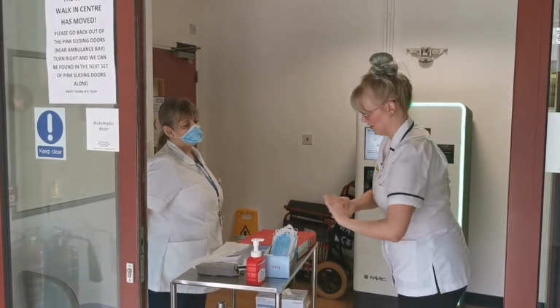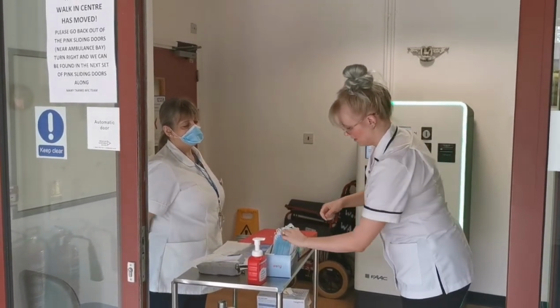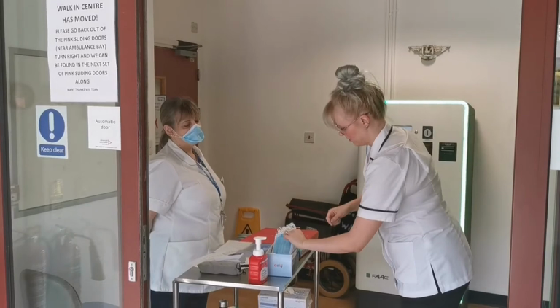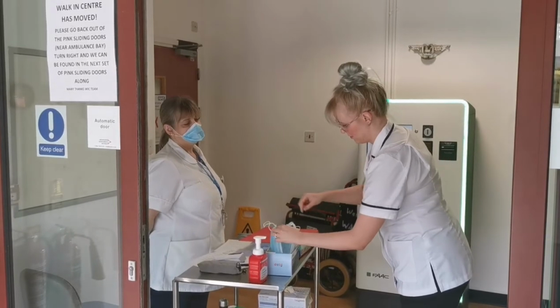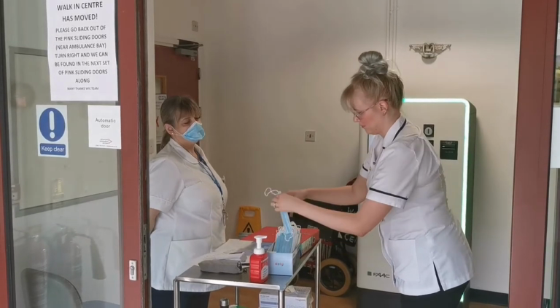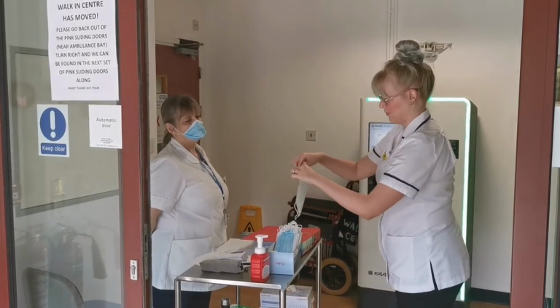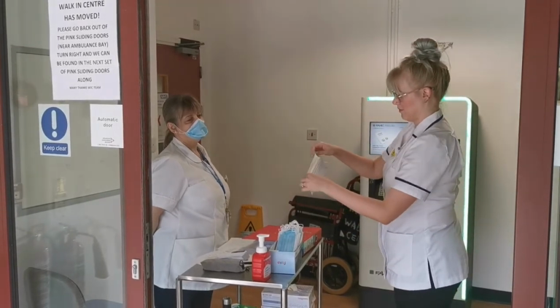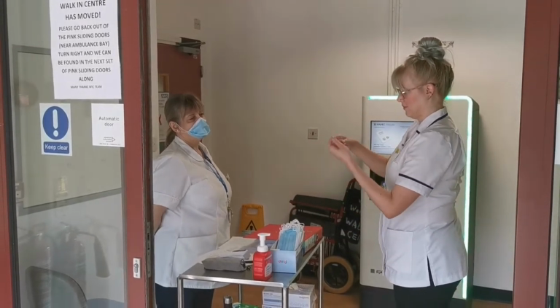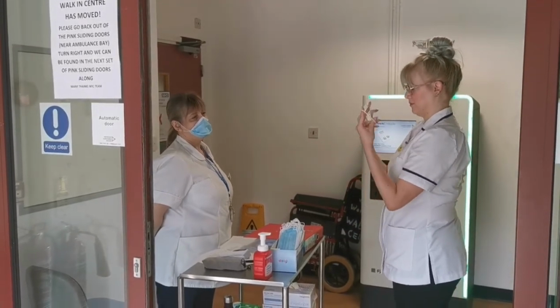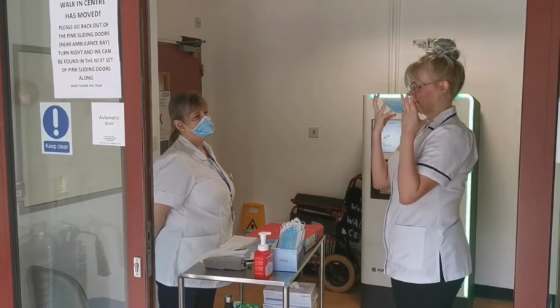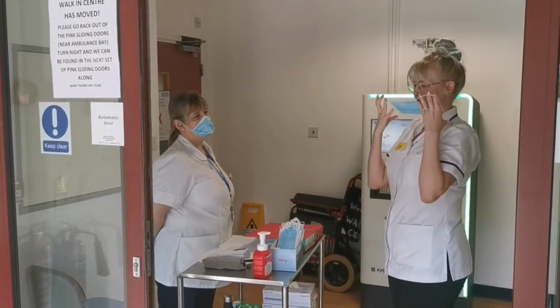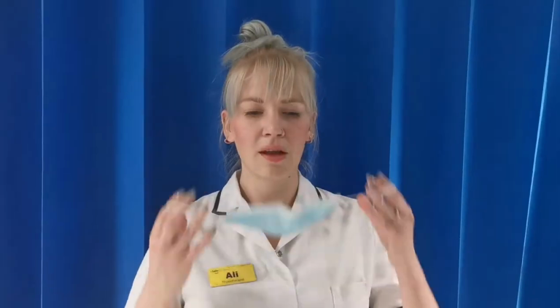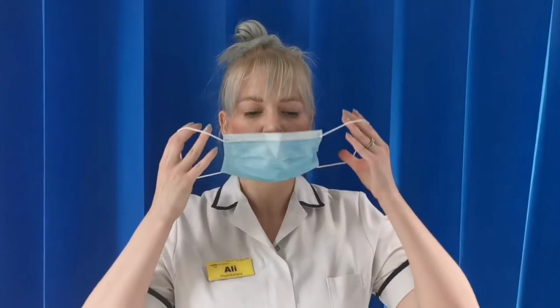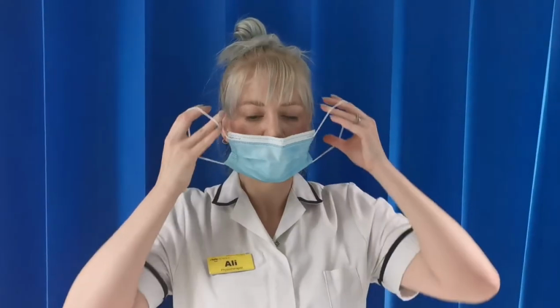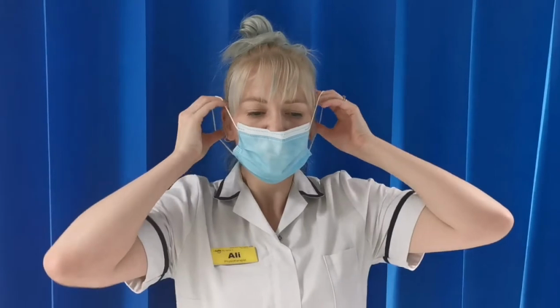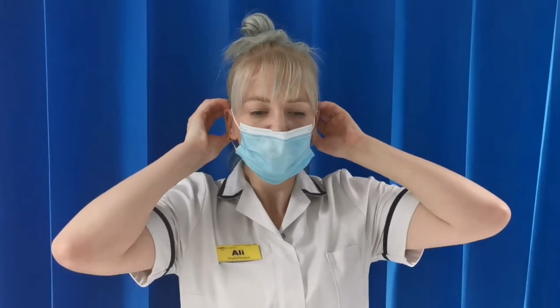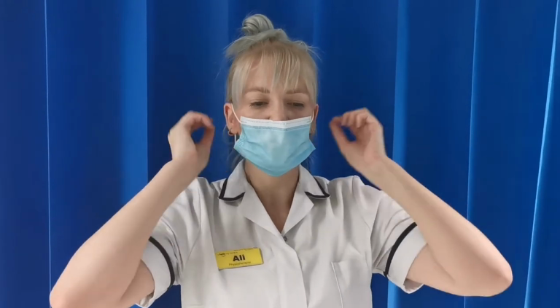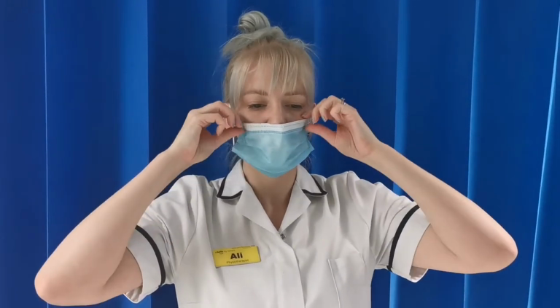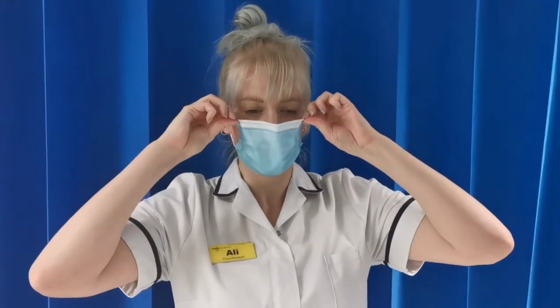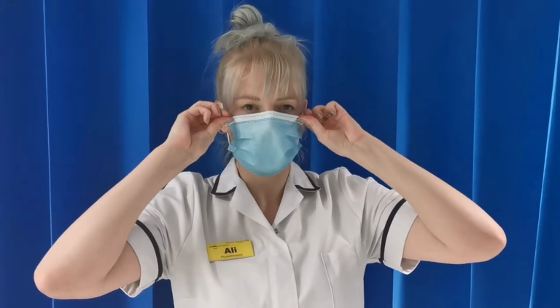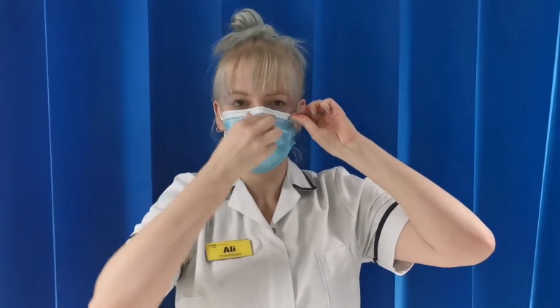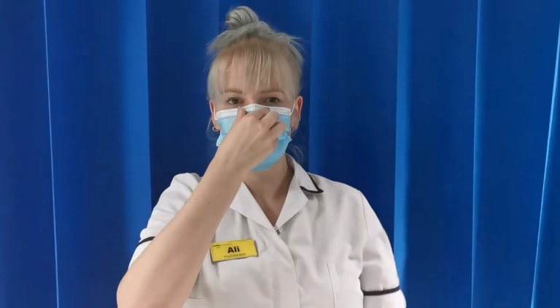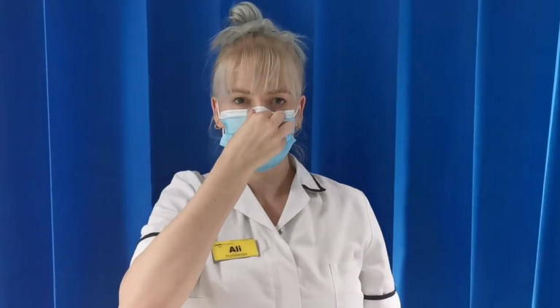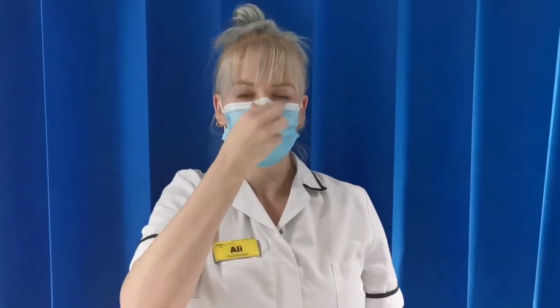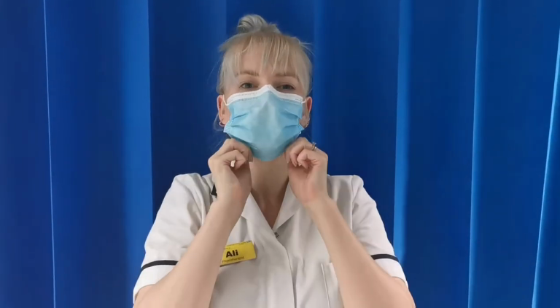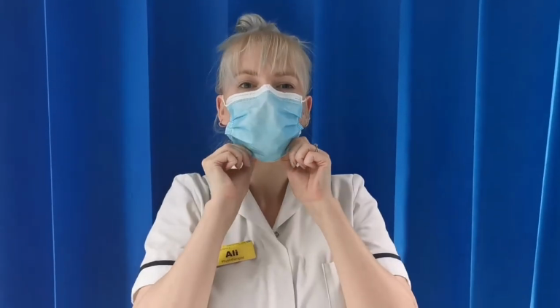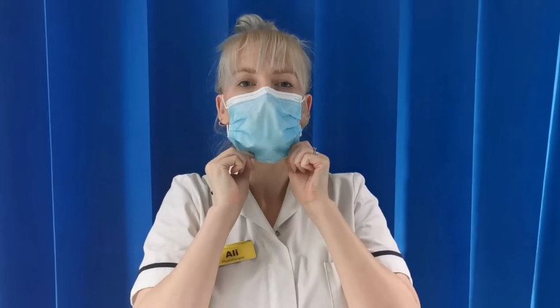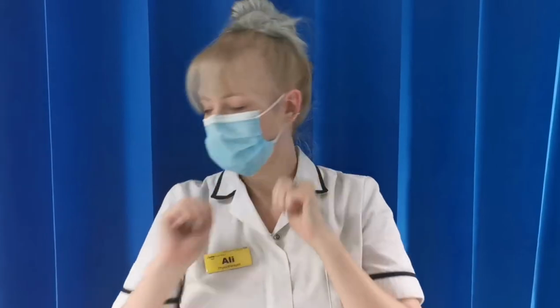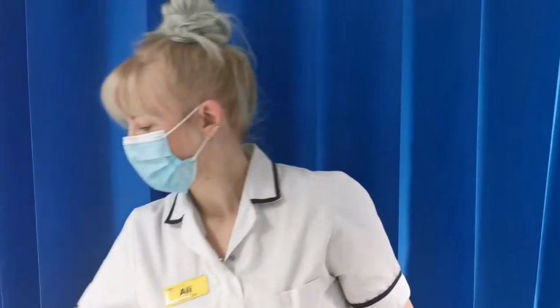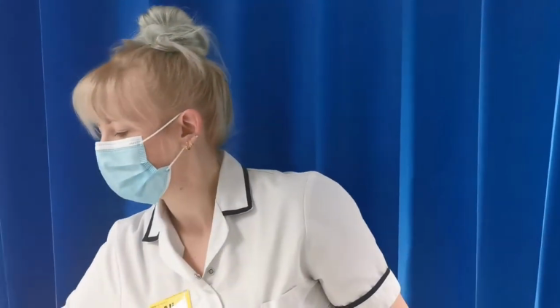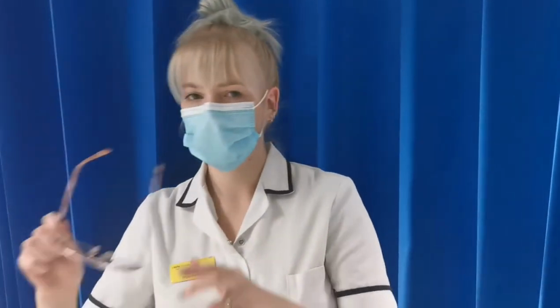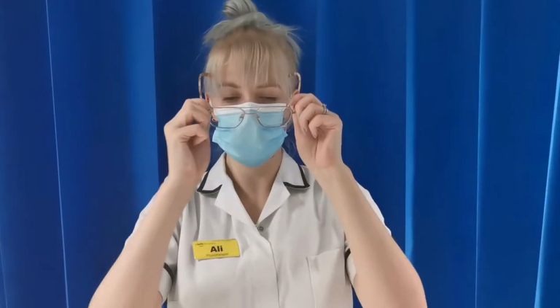If you don't own a face mask, there will be a supply at the desk. Apply your face mask by putting the elastic around both ears so it covers your nose and mouth, as demonstrated in this video.